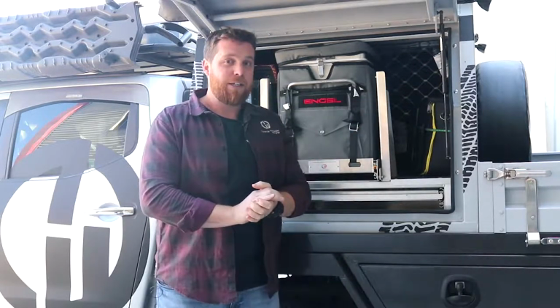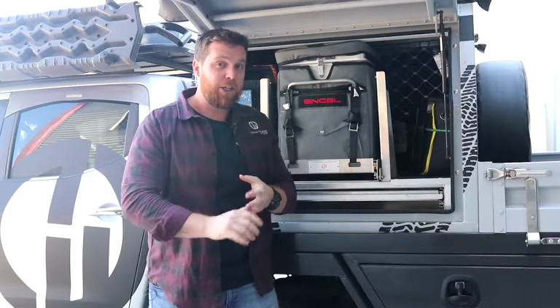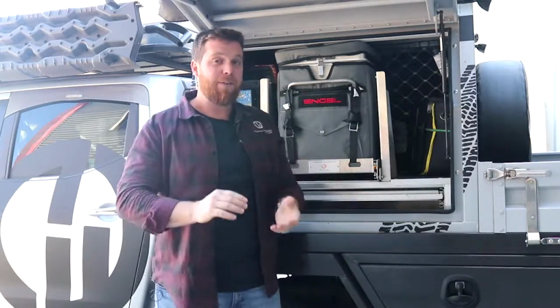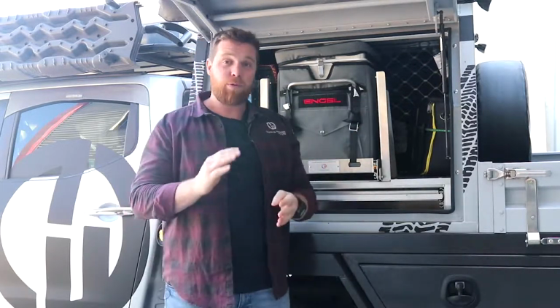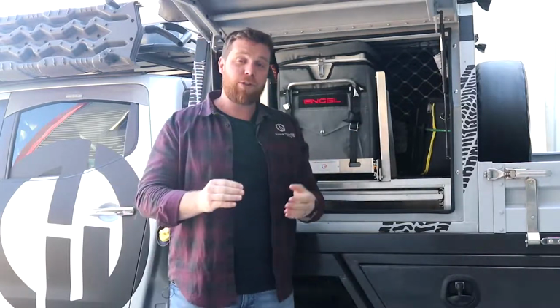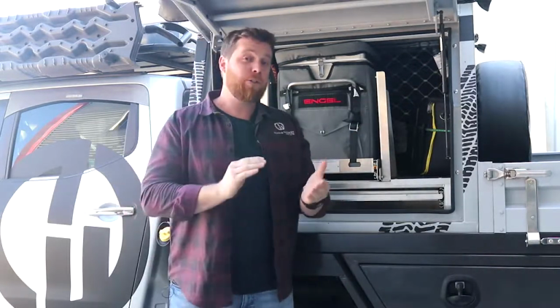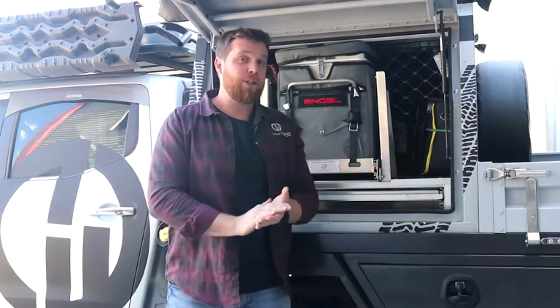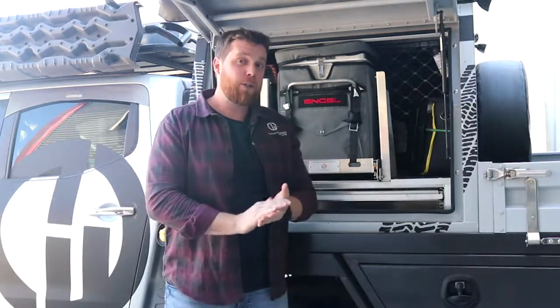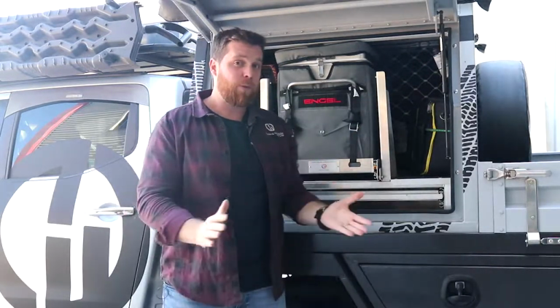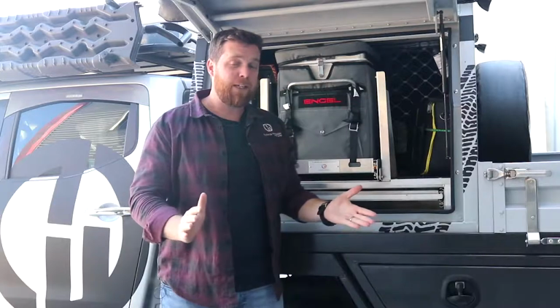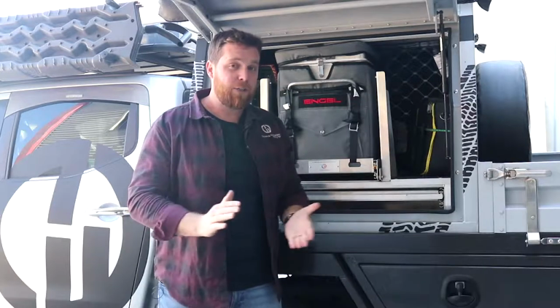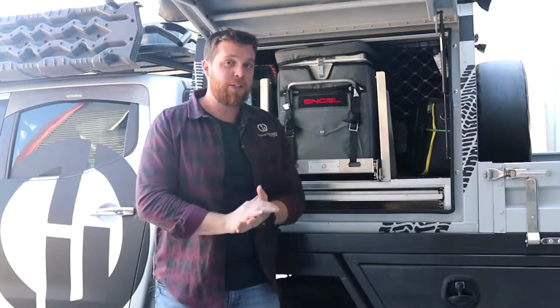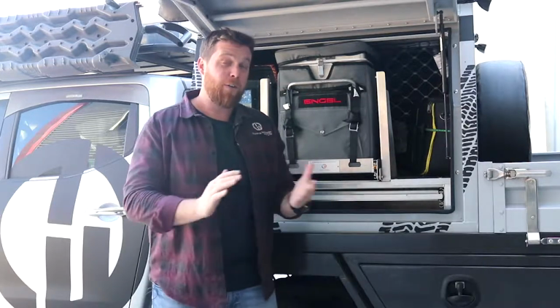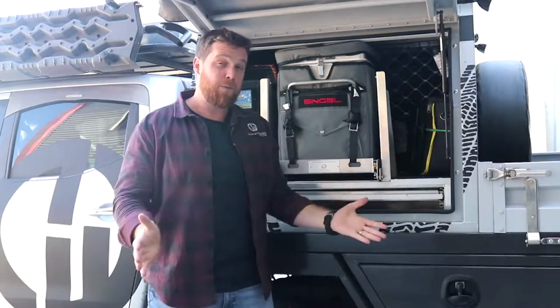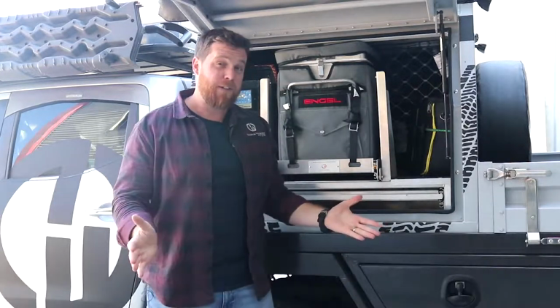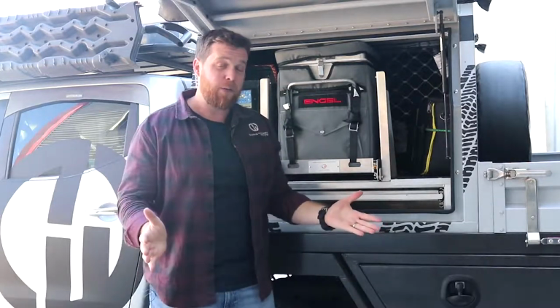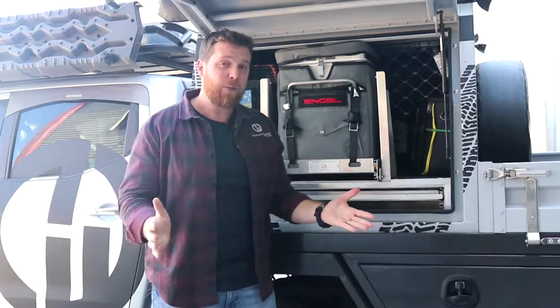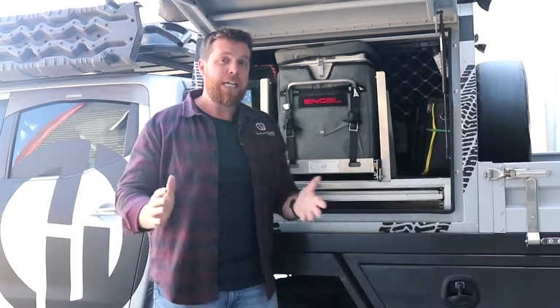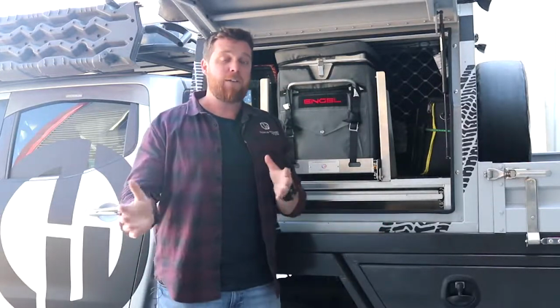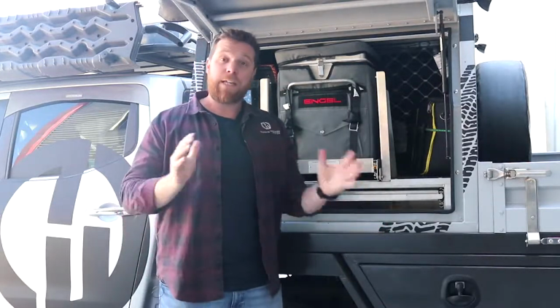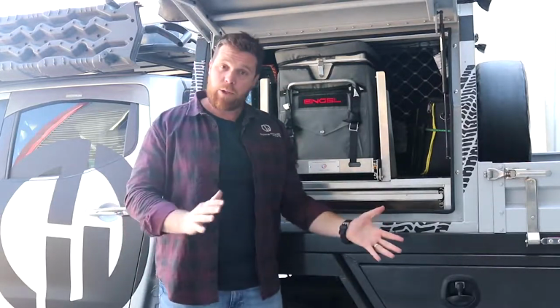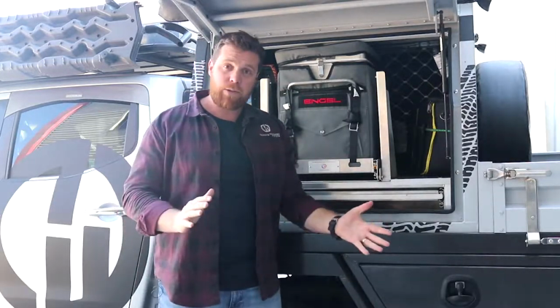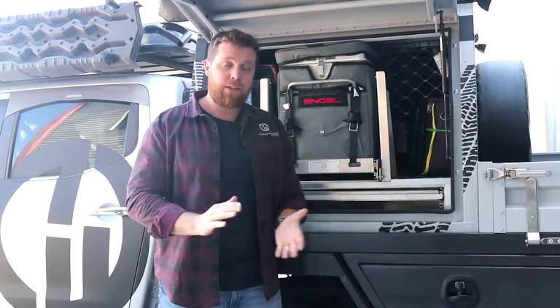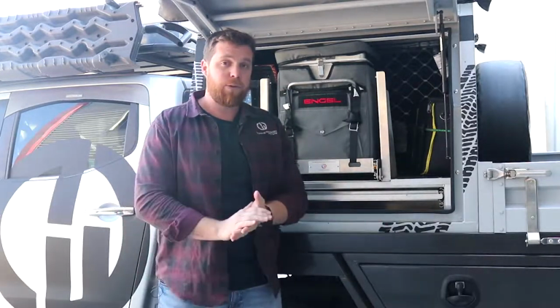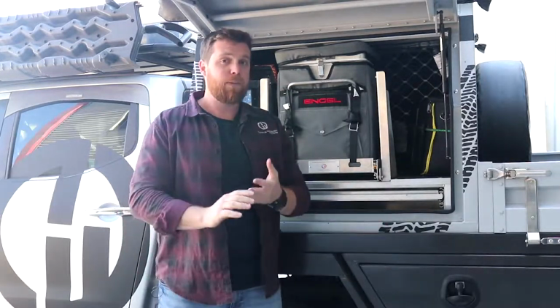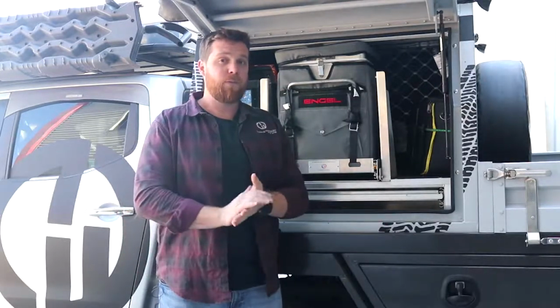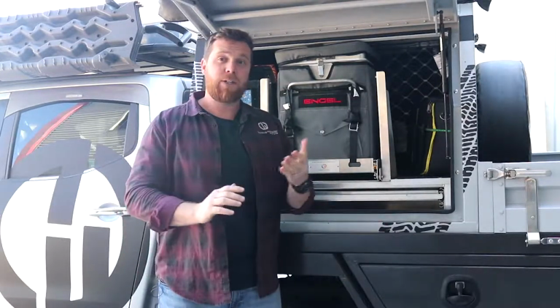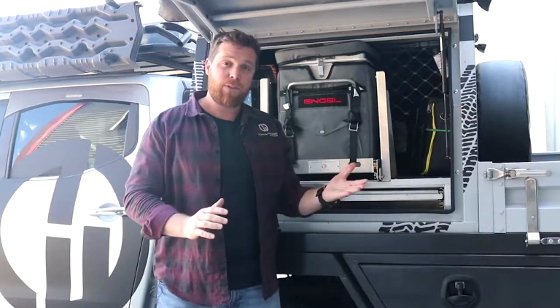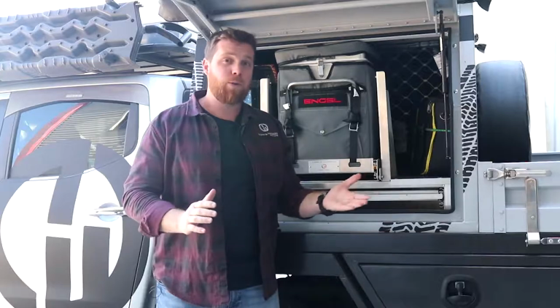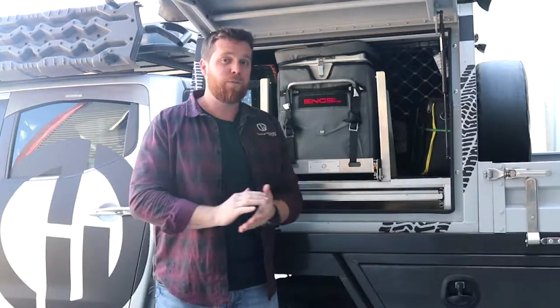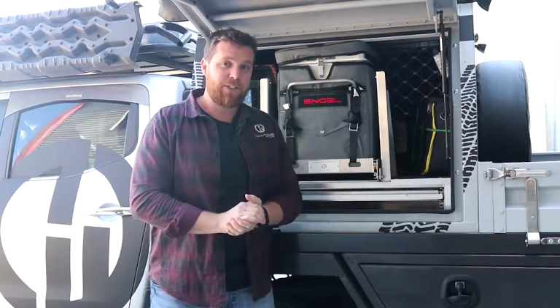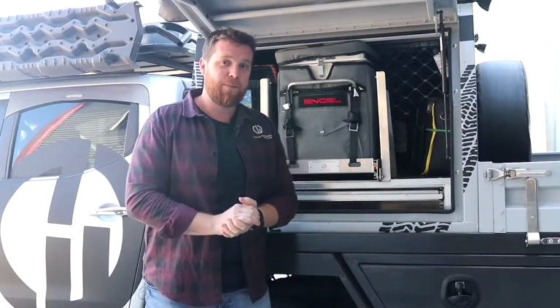So there you have it — three do's and three don'ts when operating gas struts. I hope you found this helpful. If you have any questions around gas struts, please feel free to give us a call or flick us an email.